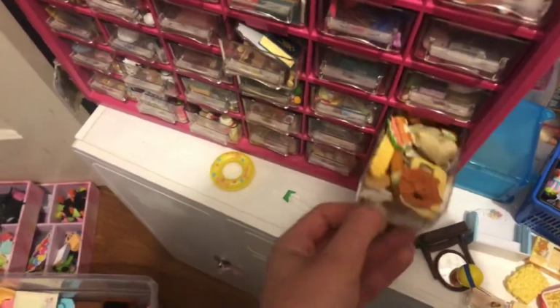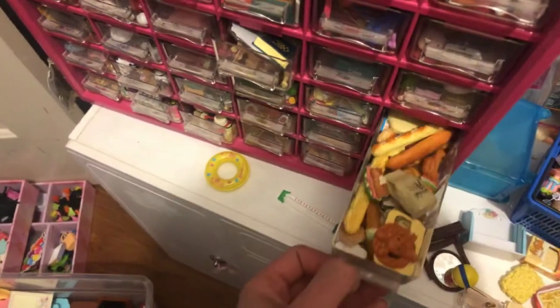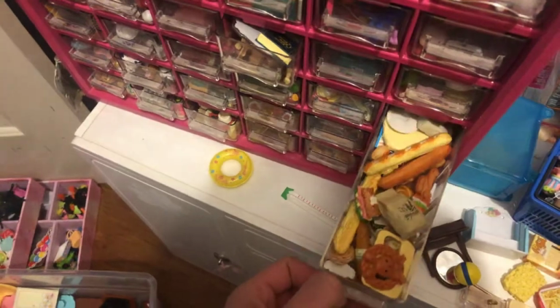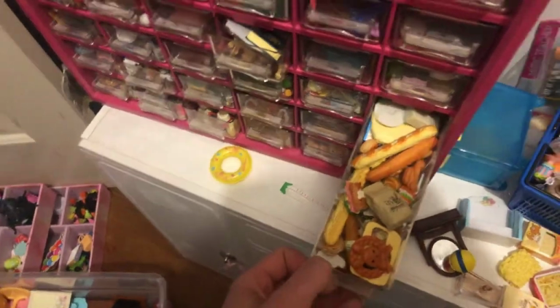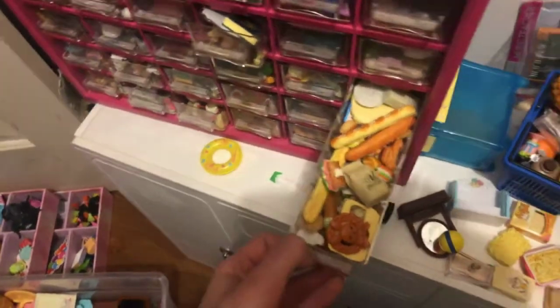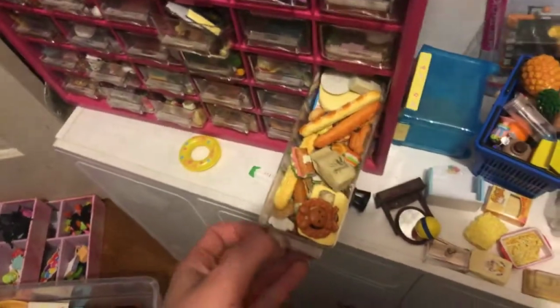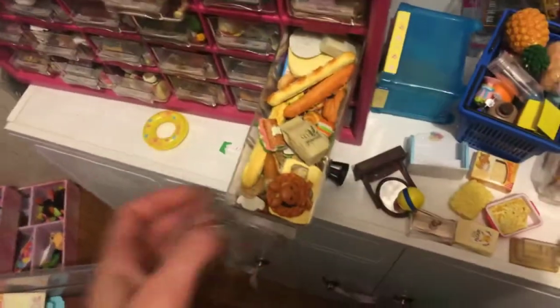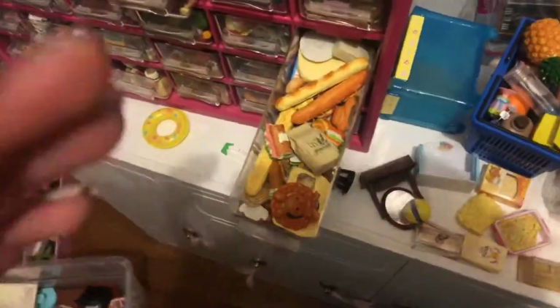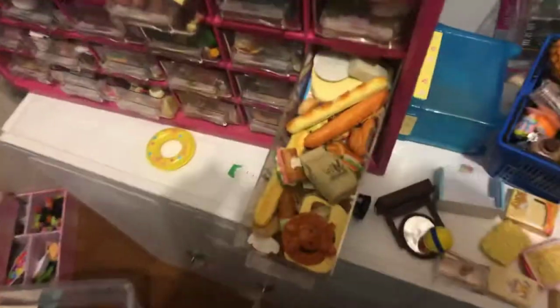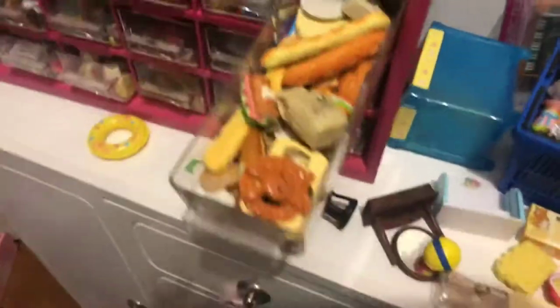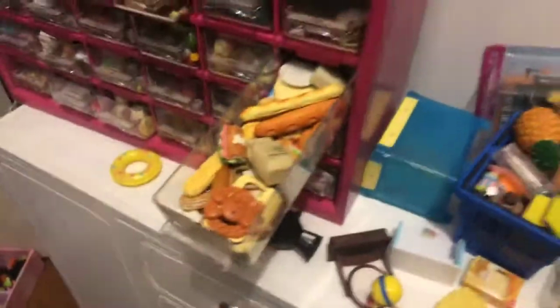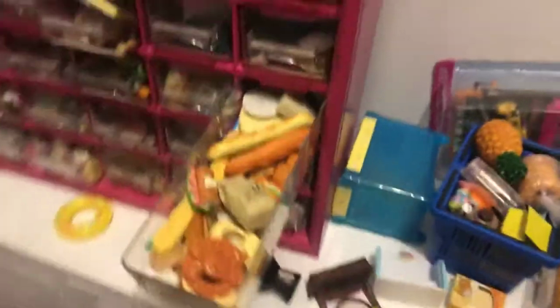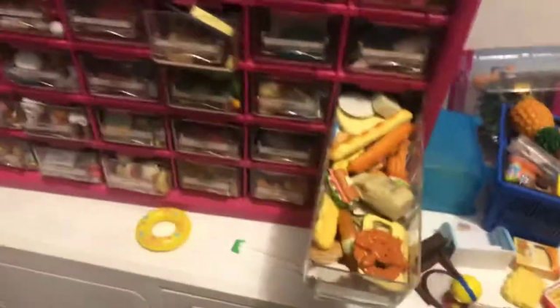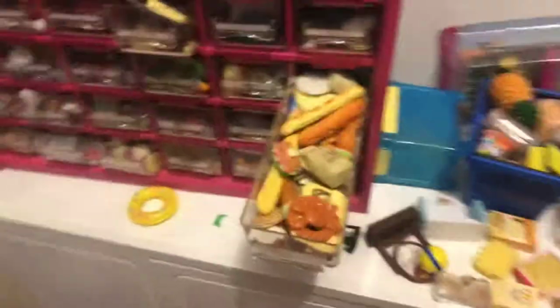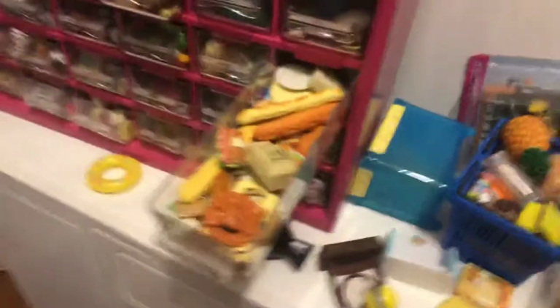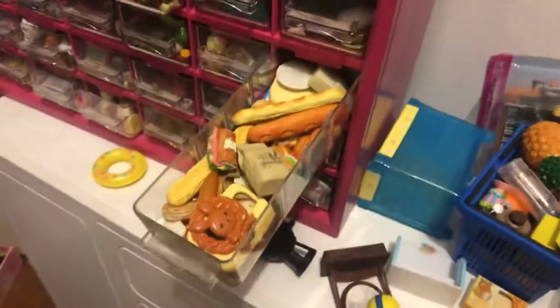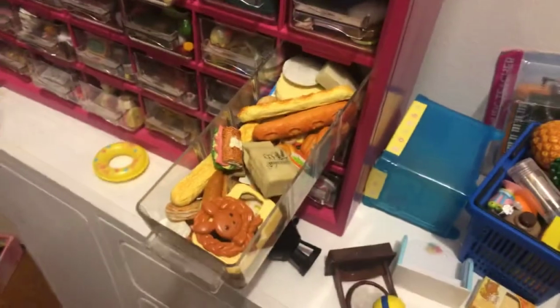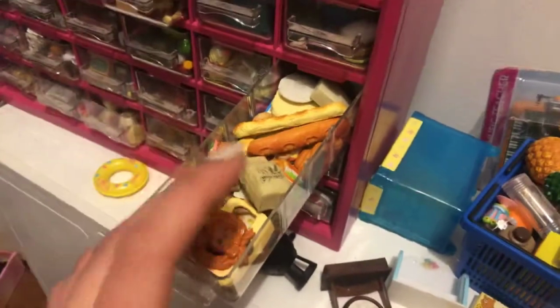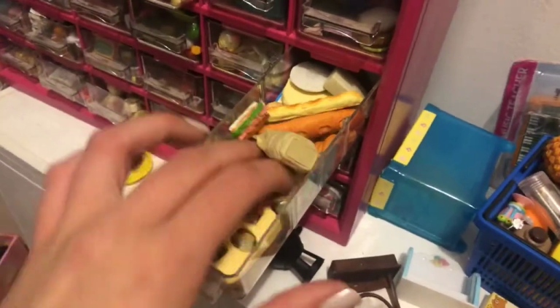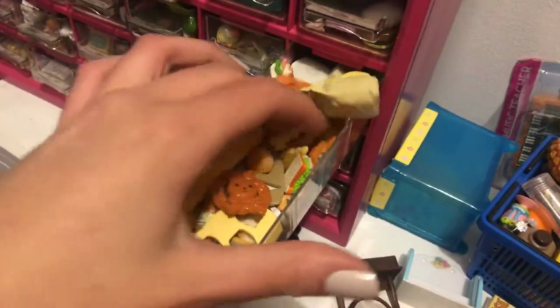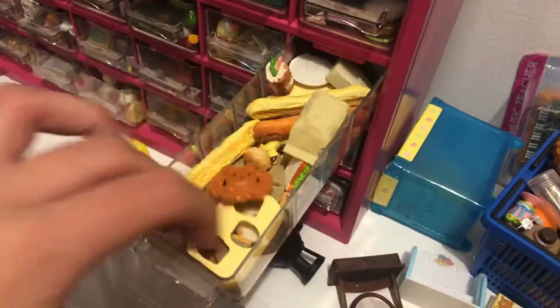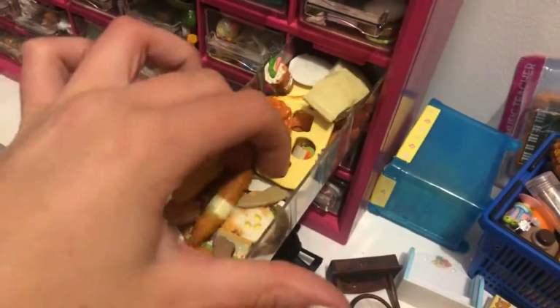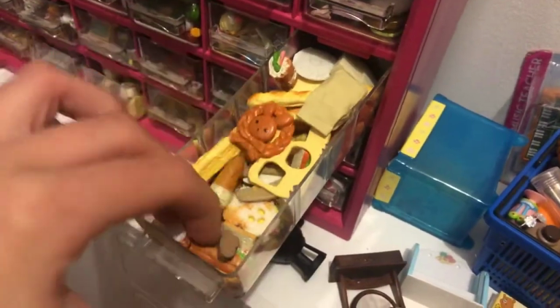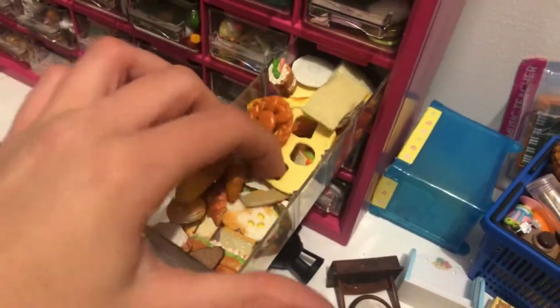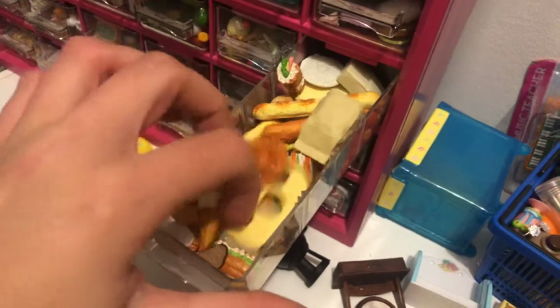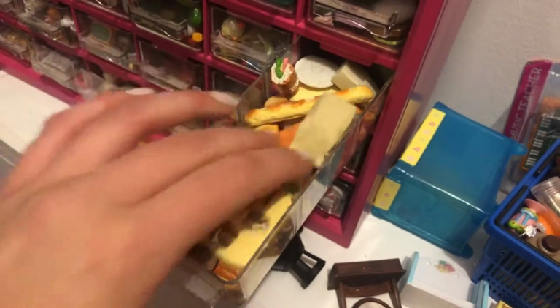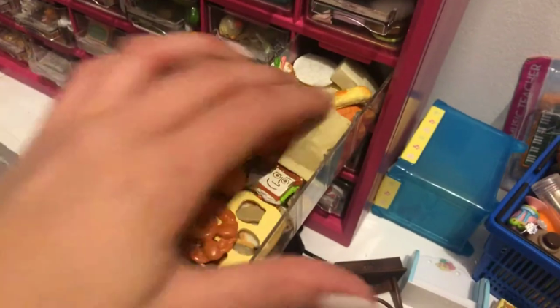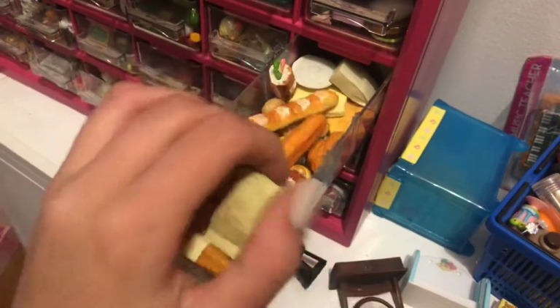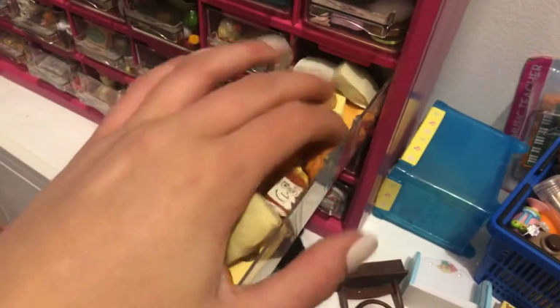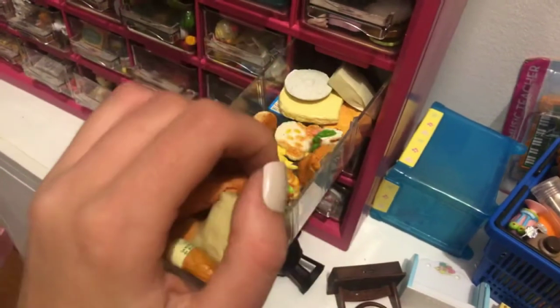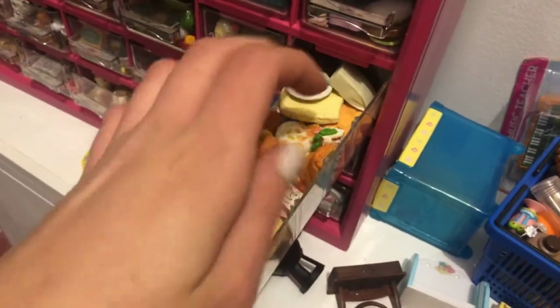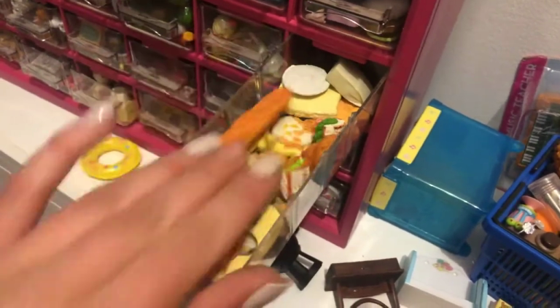And here is my bread drawer. I just have all kinds of bread or flour, cookie dough, sandwiches, all that good stuff.